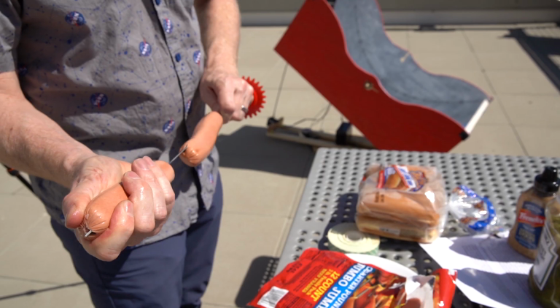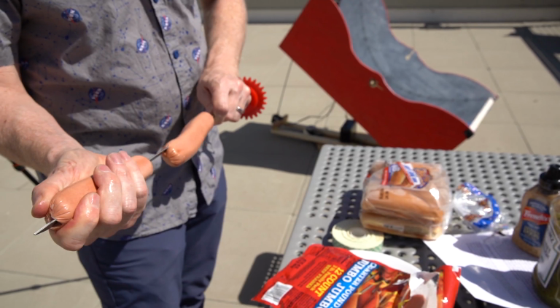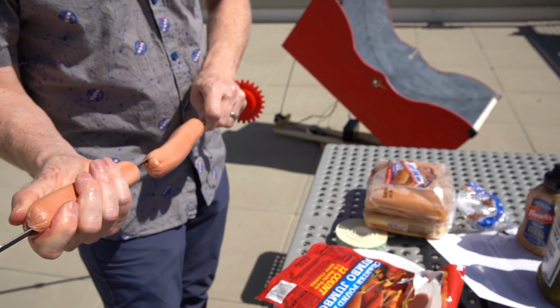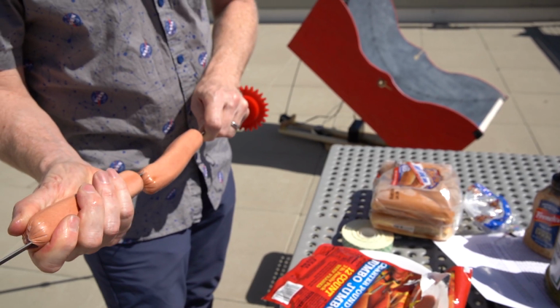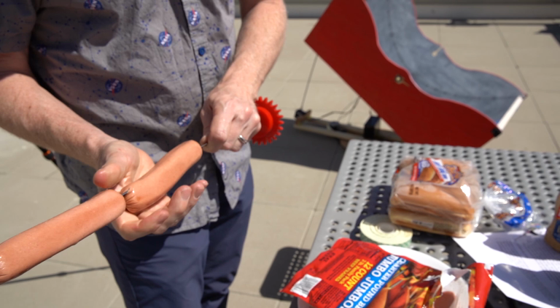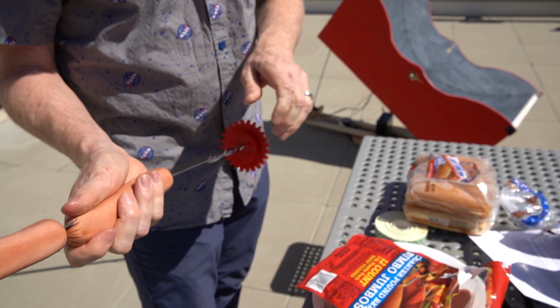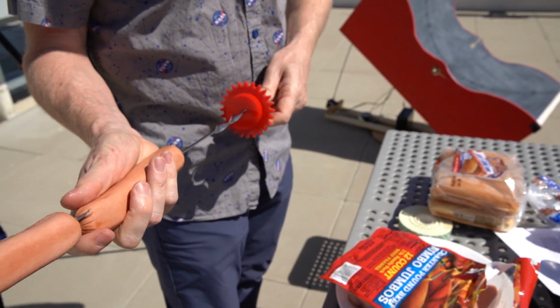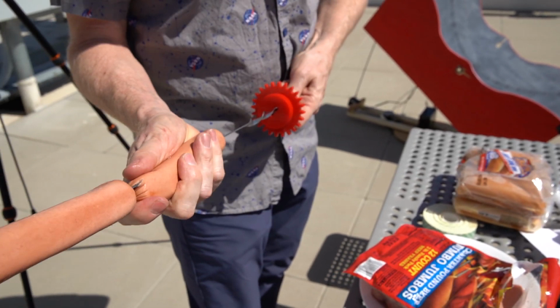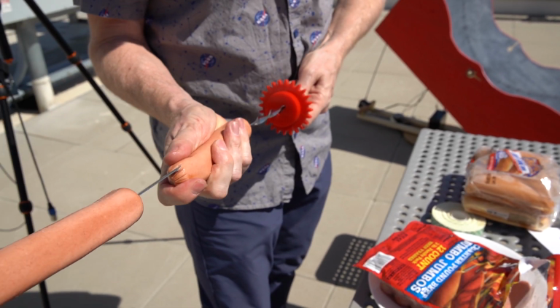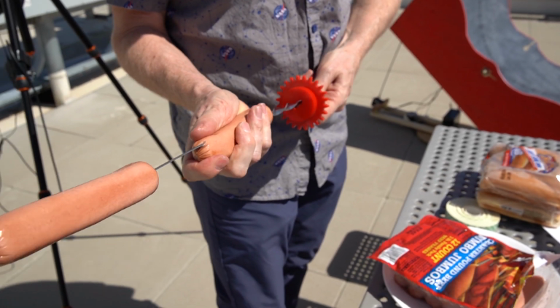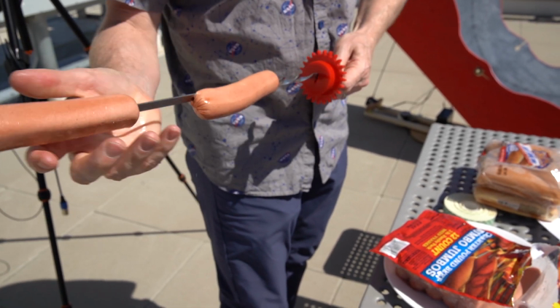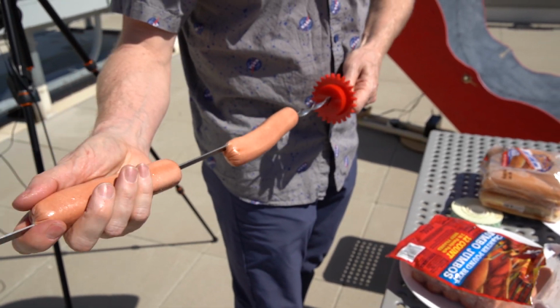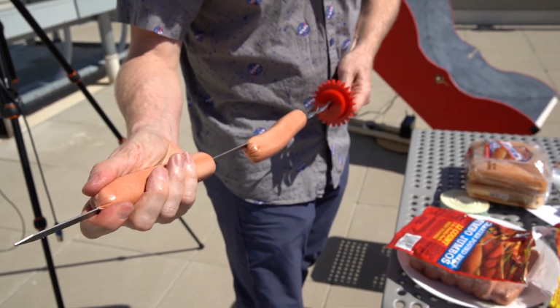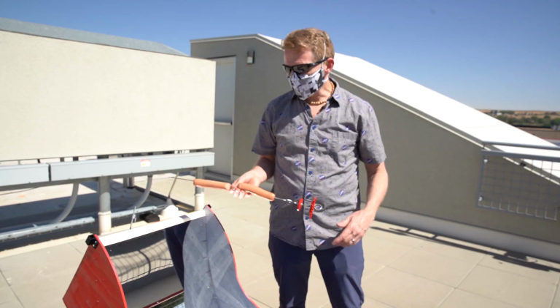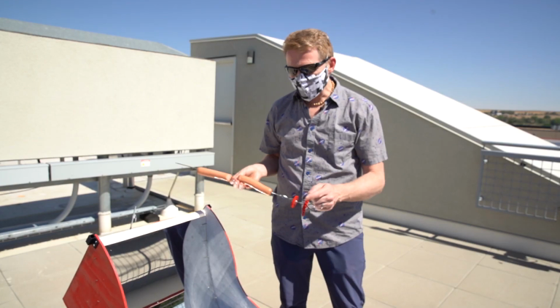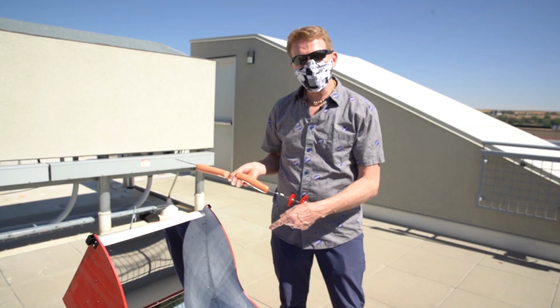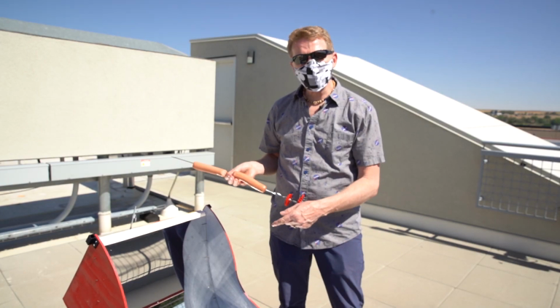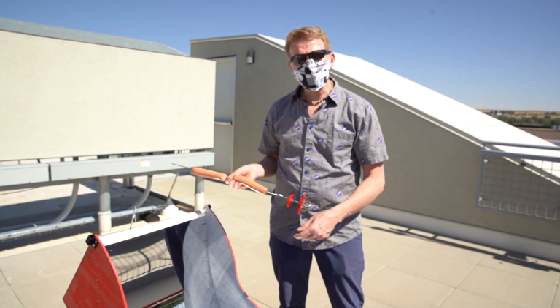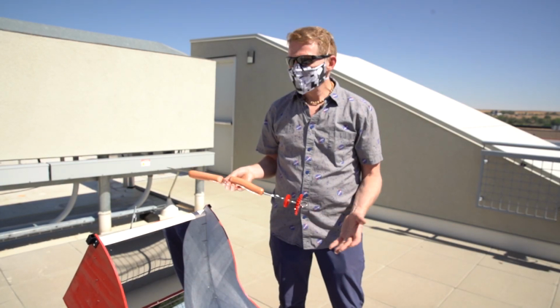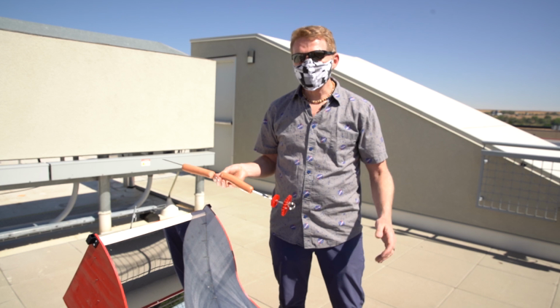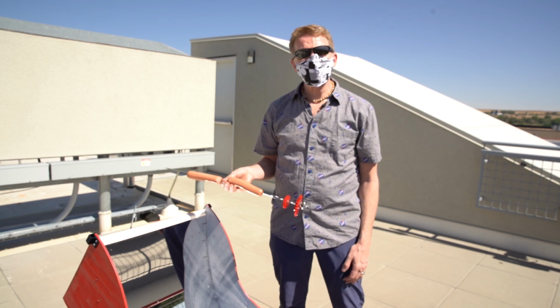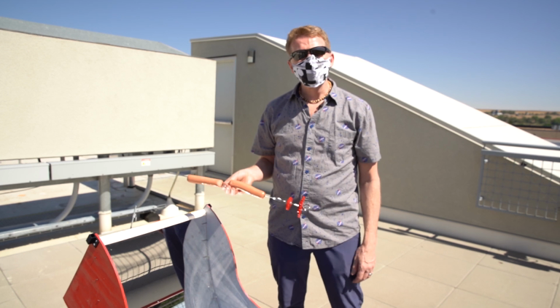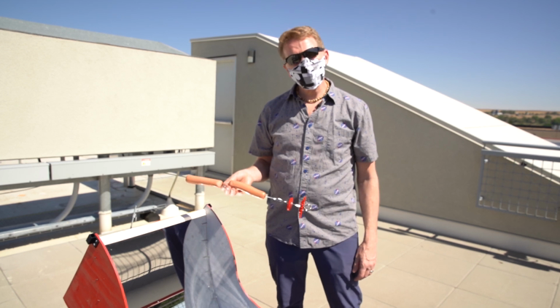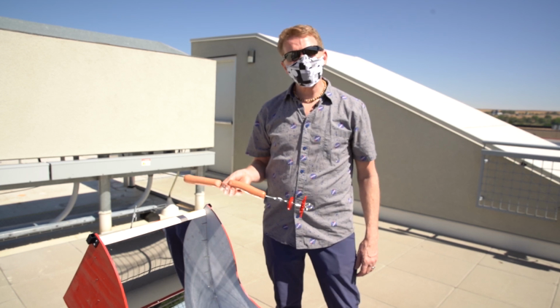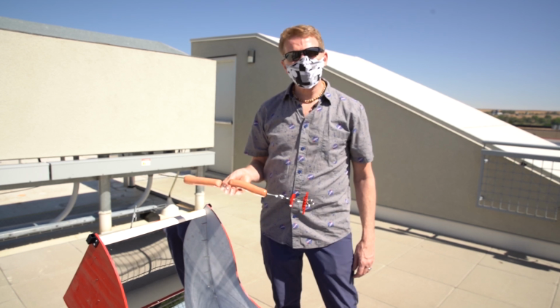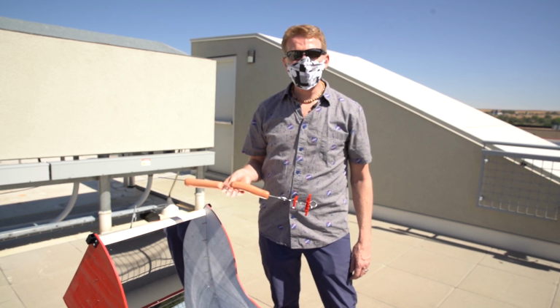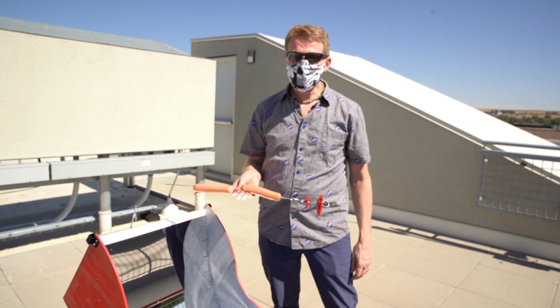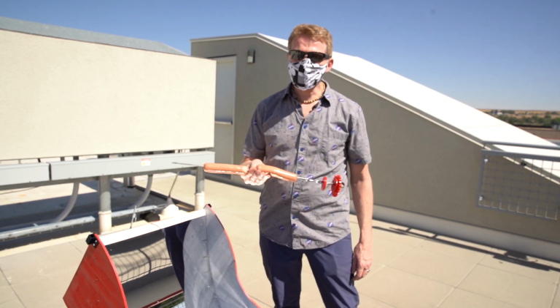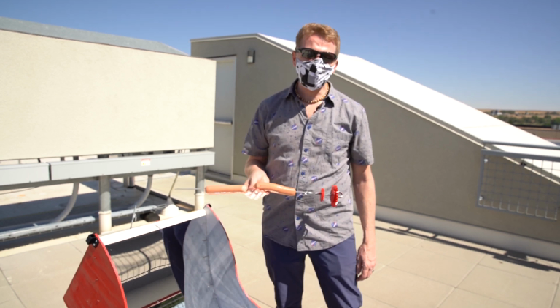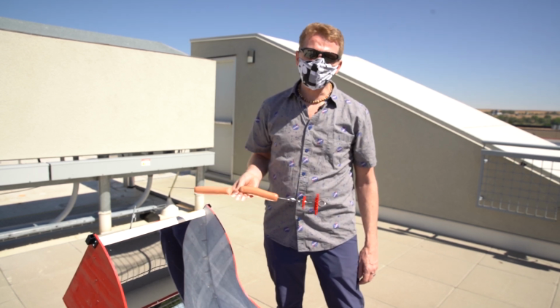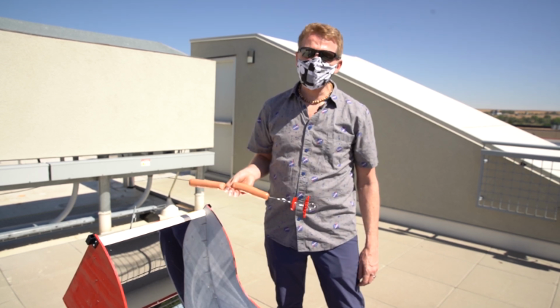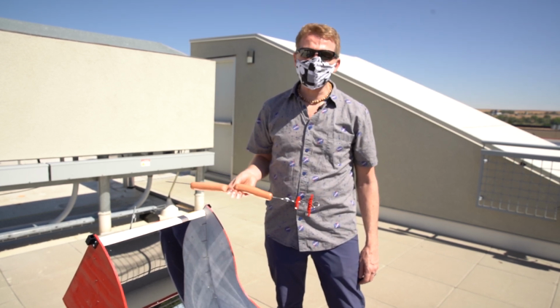There are a million potential uses for the new ProDriver, but if you're chasing the end of summer and want your hot dog cooker to chase the sun, there's nothing better. Head on over to sparkfun.com and pick up your SparkFun ProDriver today.